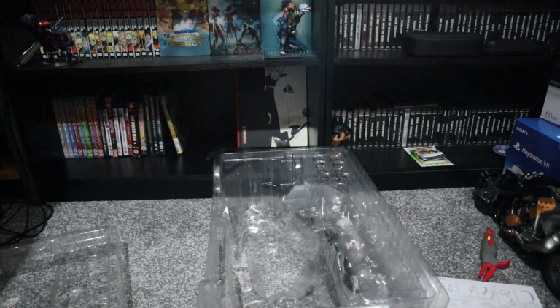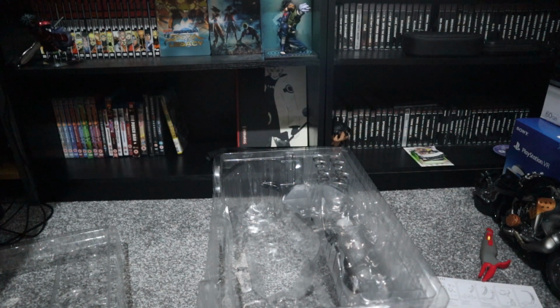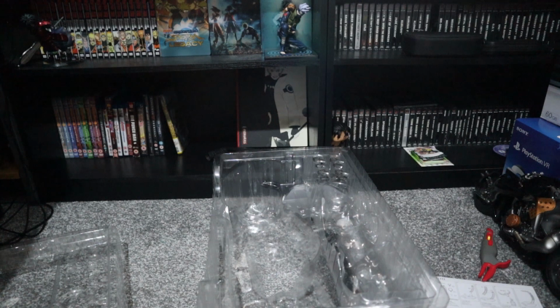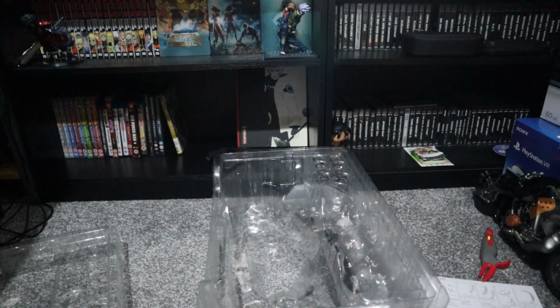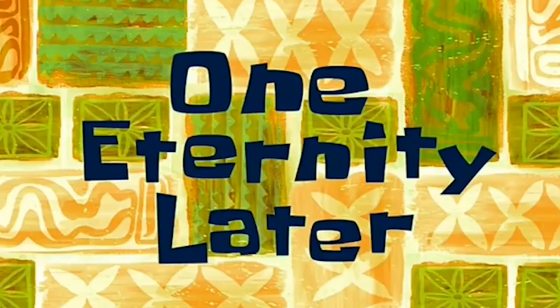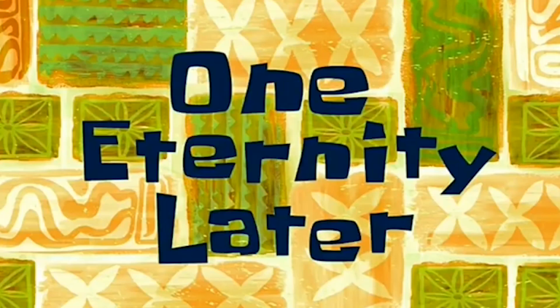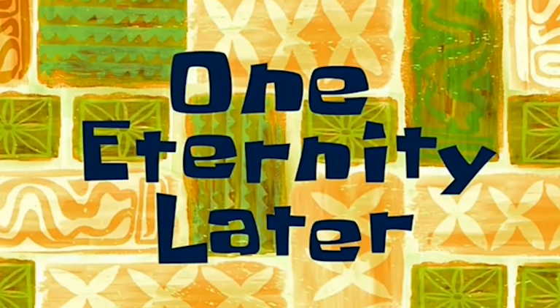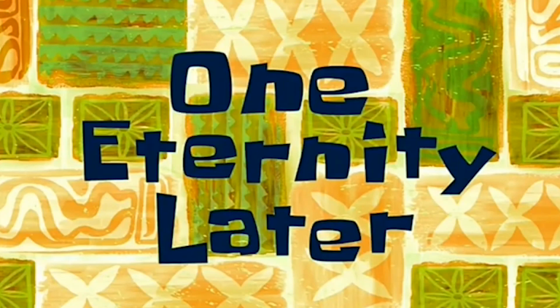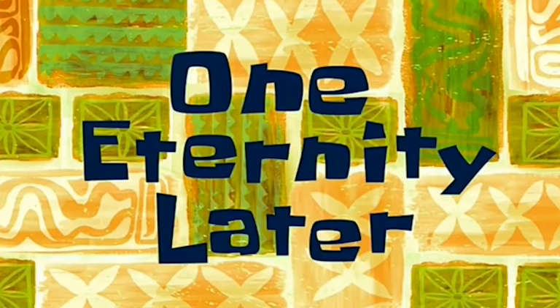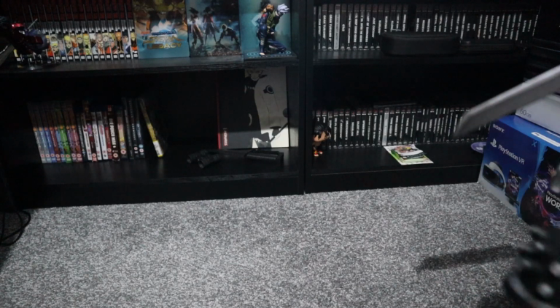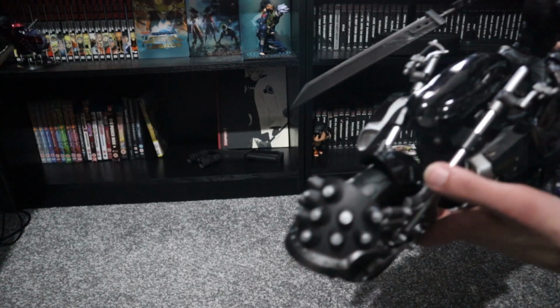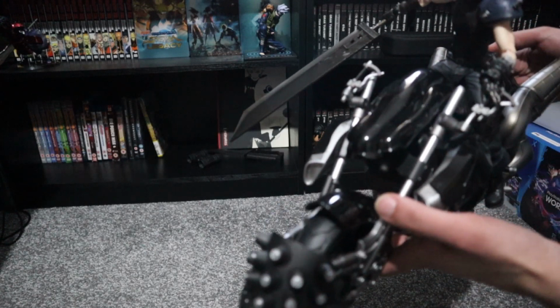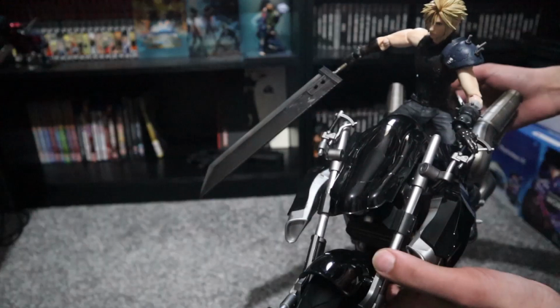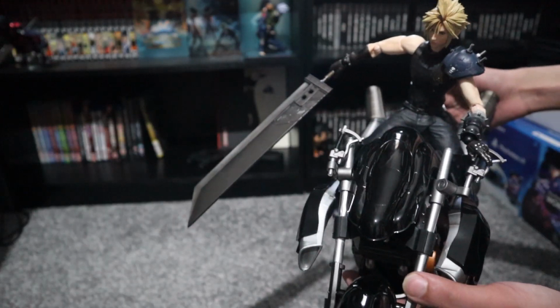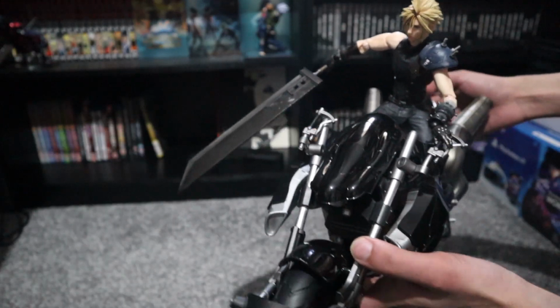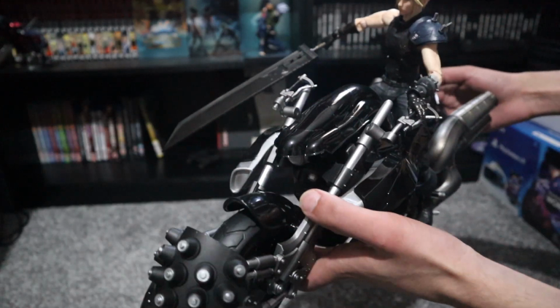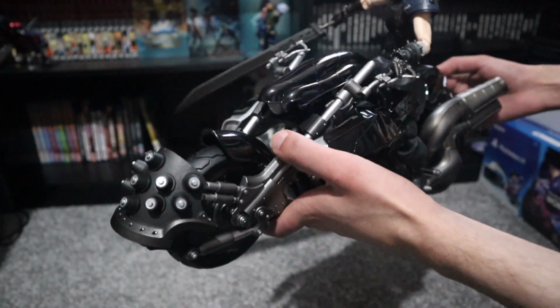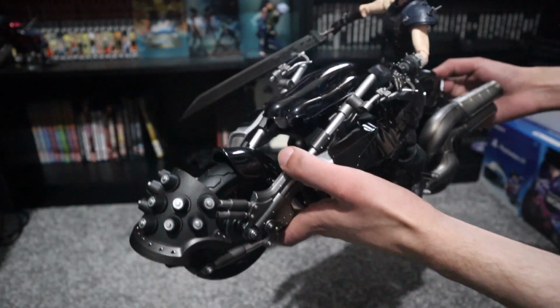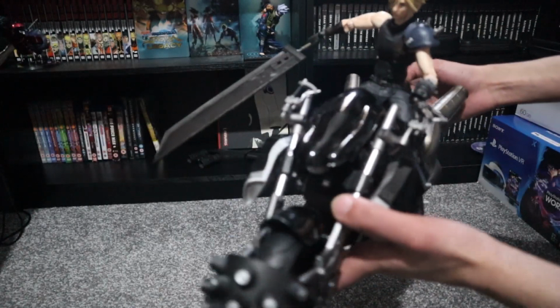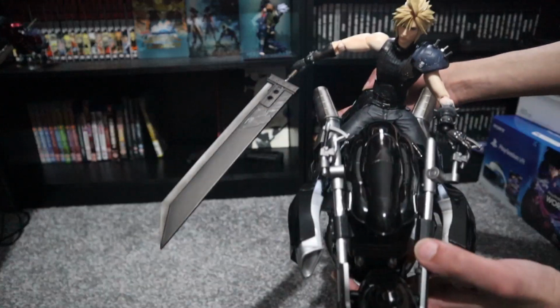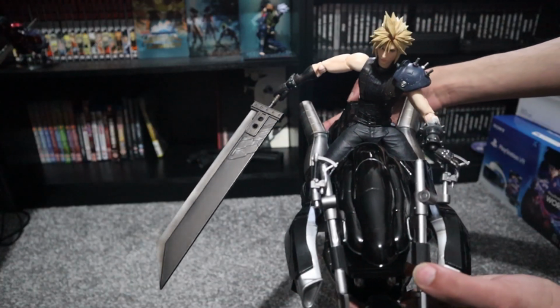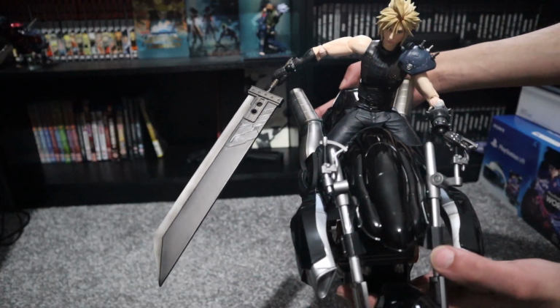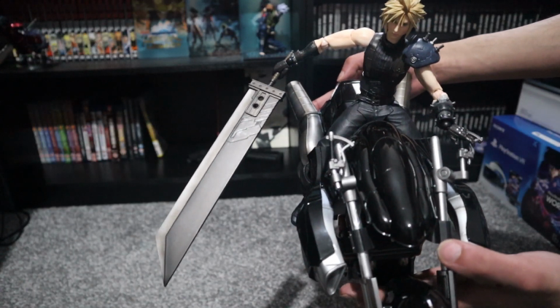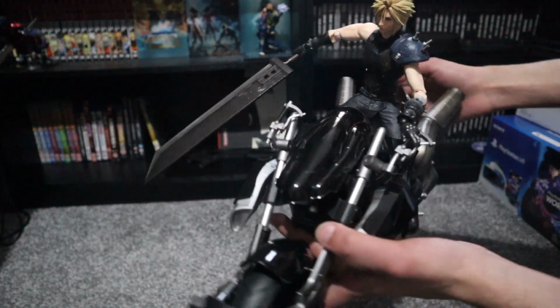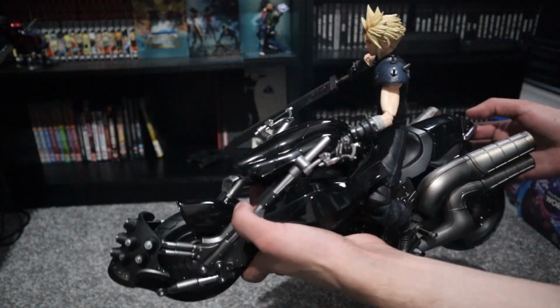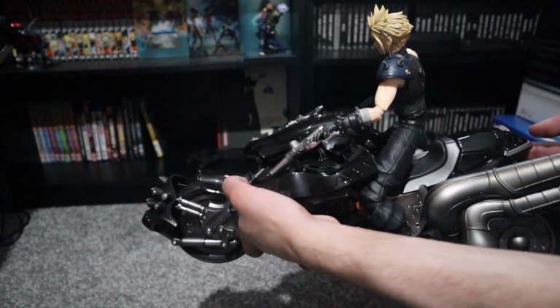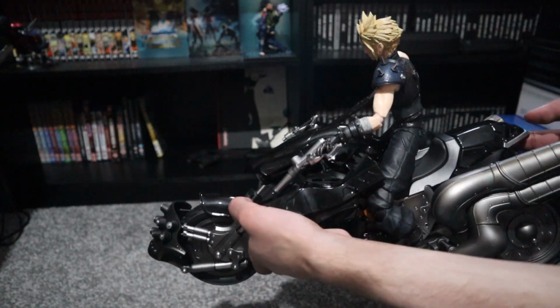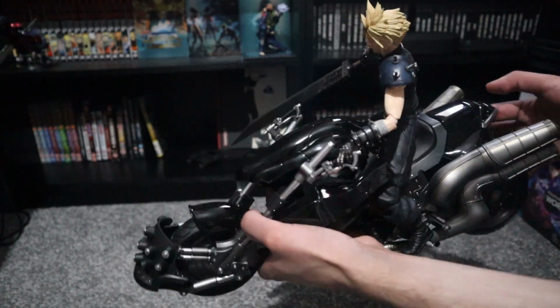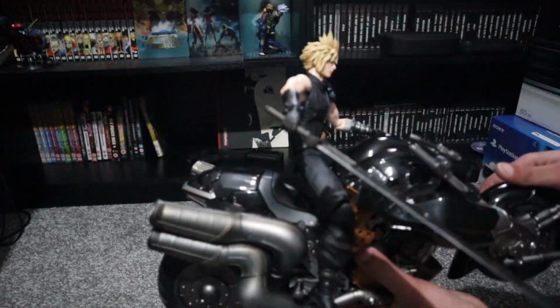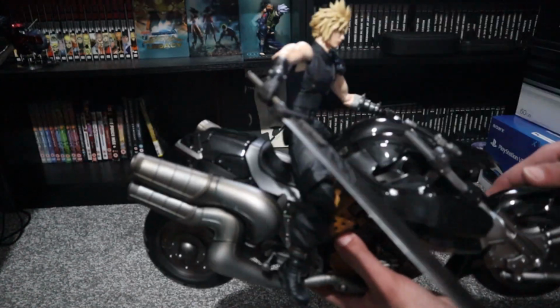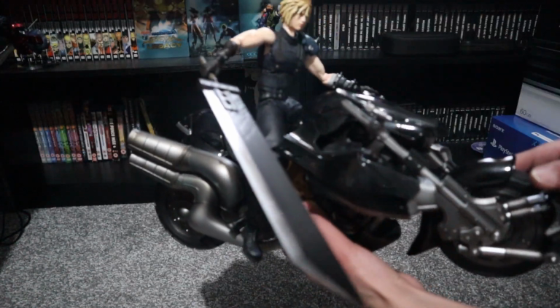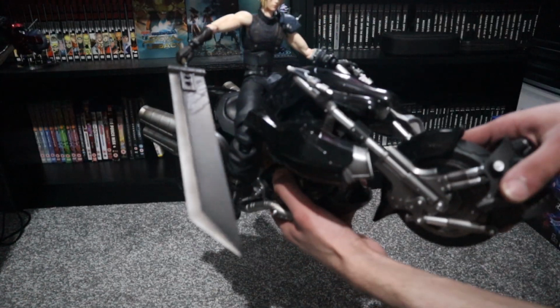Just give me a second while I assemble all of this. One eternity later — there you go, finally after all that I did the best I could. And that's what it looks like when he's on the bike. Honestly, I didn't expect it to be this huge.